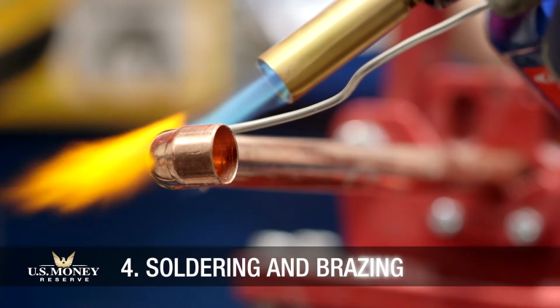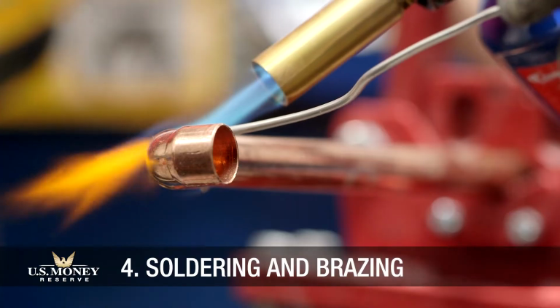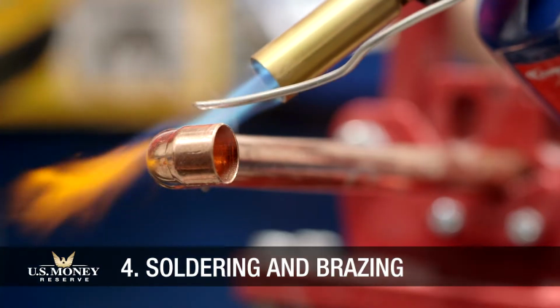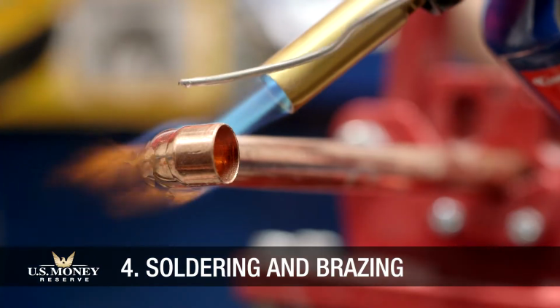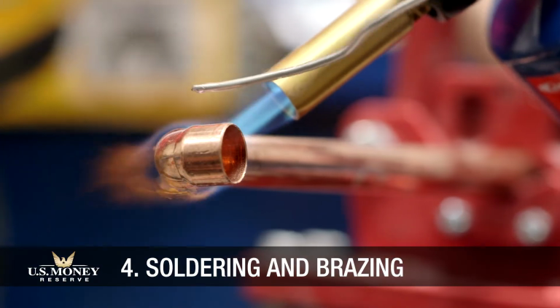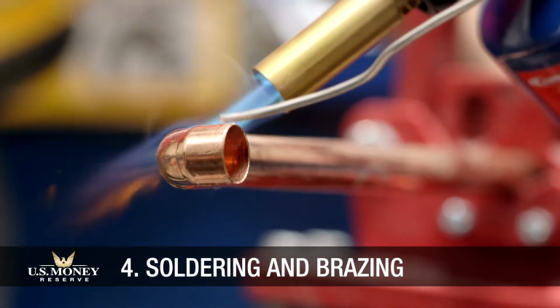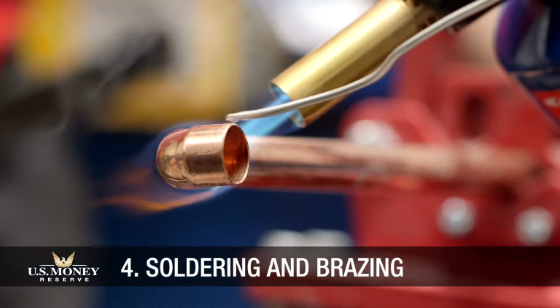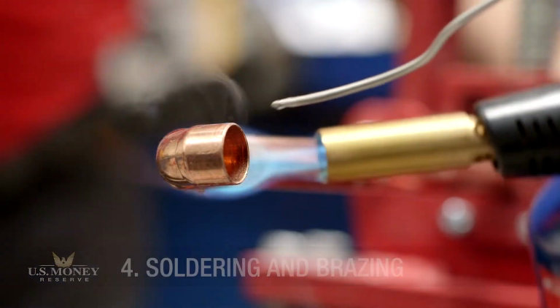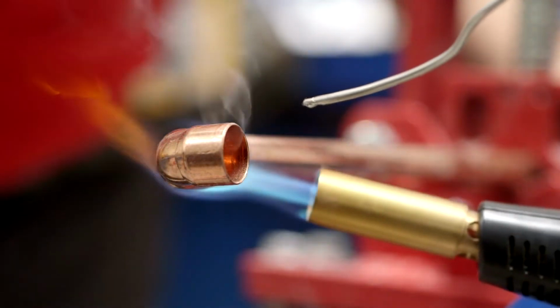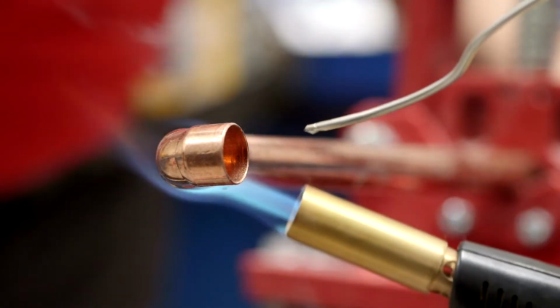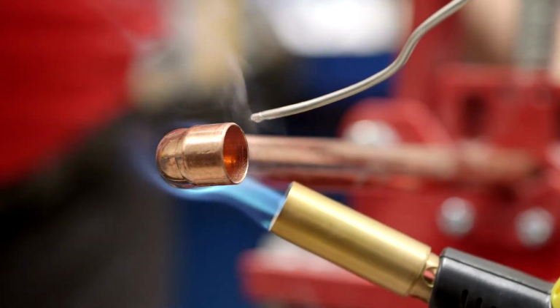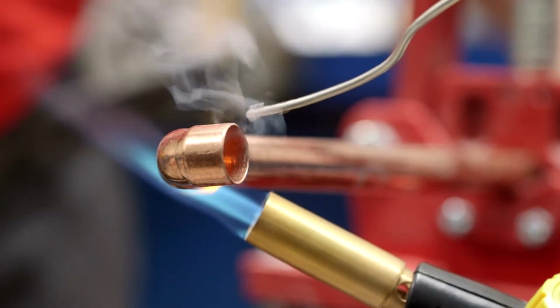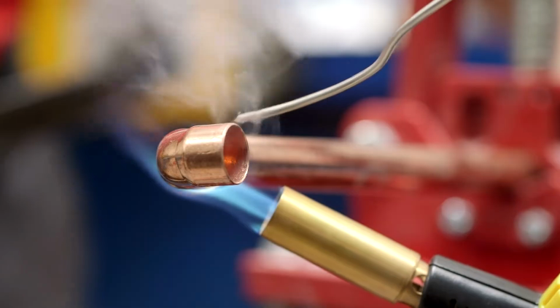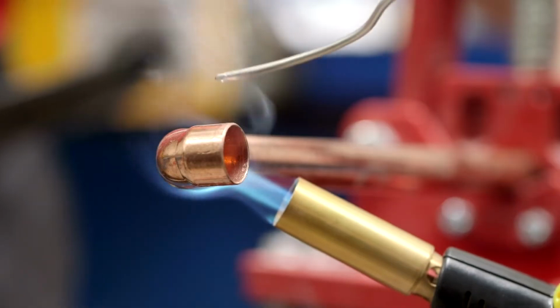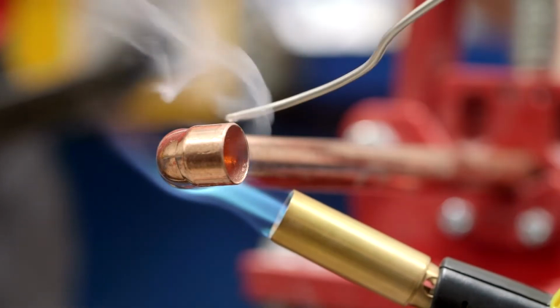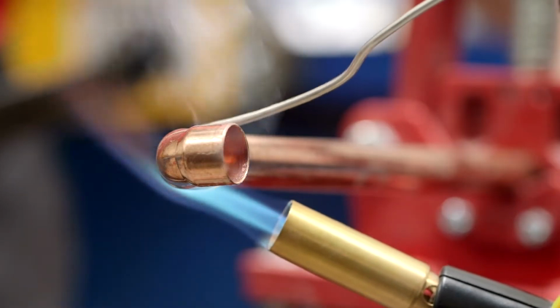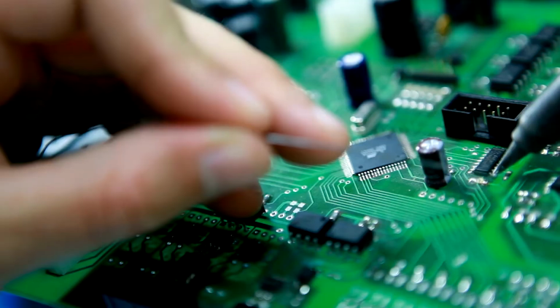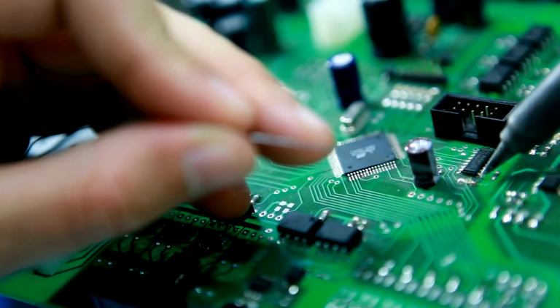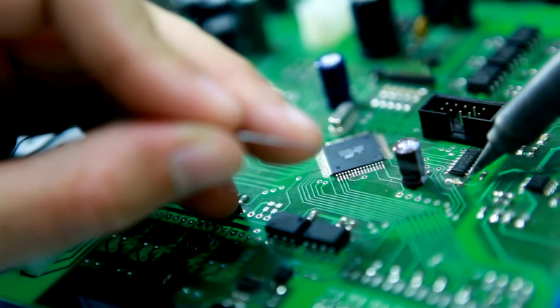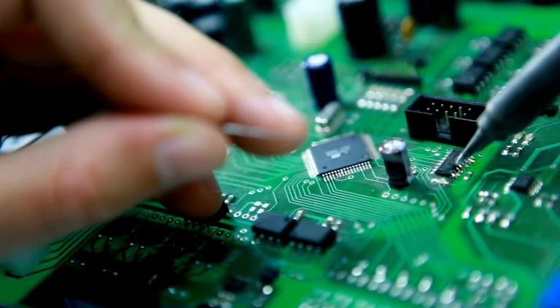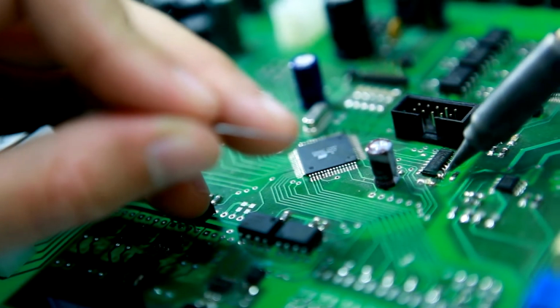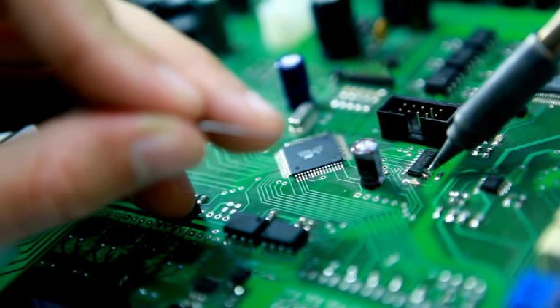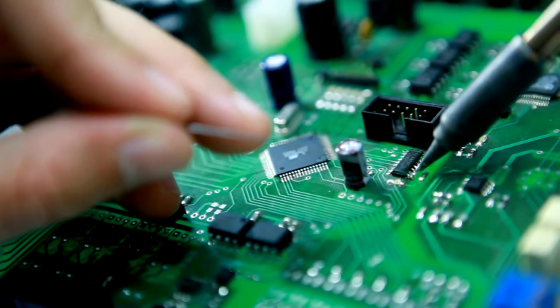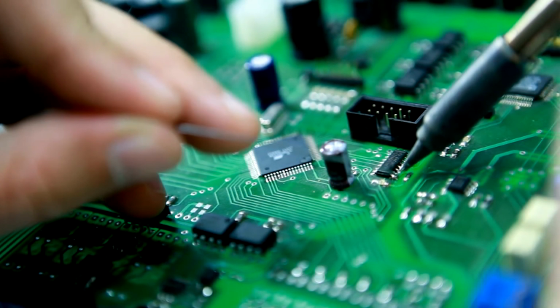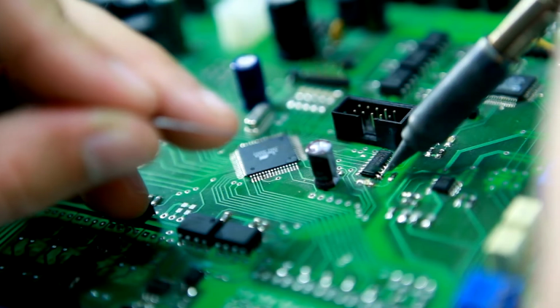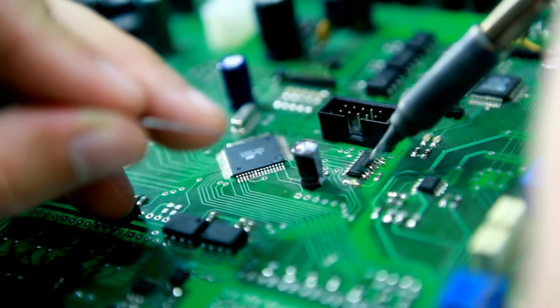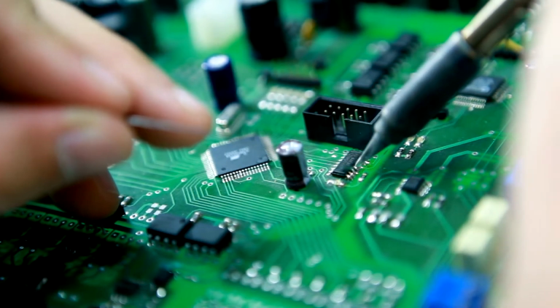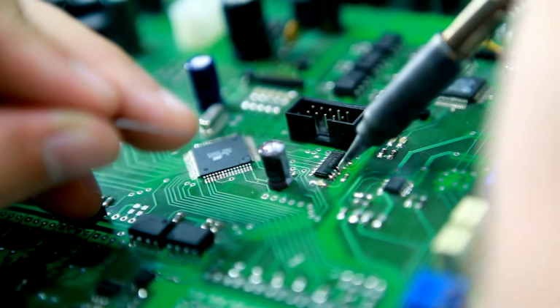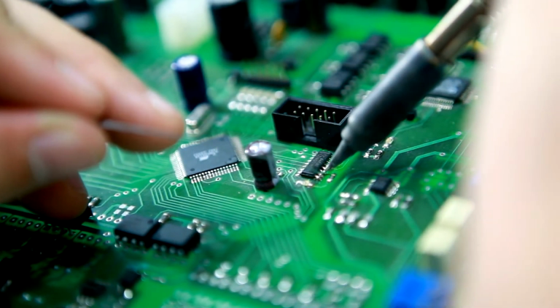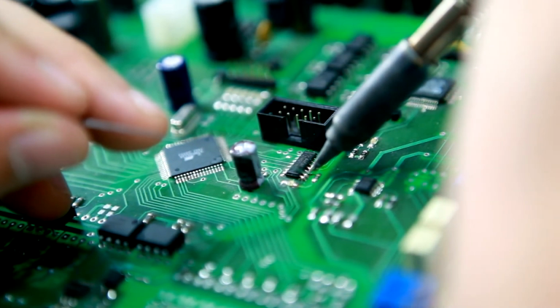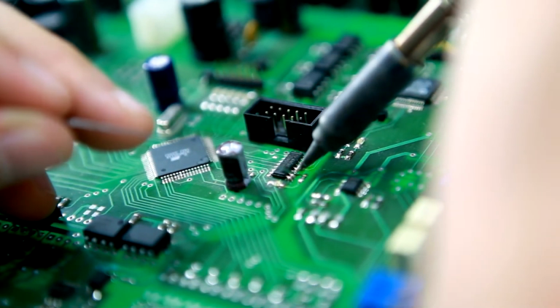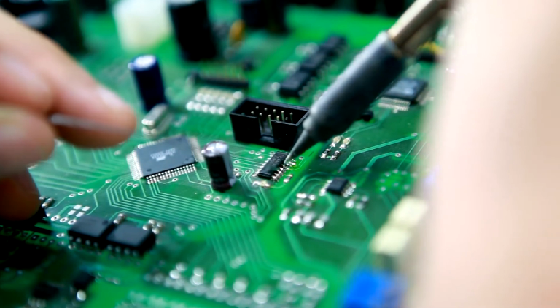When metal pieces like pipes, faucets, ducts, and electrical wires are joined, the process is known as soldering or brazing, depending on how much heat is applied. Without silver, none of these connections would be as sturdy, leak-proof, or electrically conductive as the original materials.